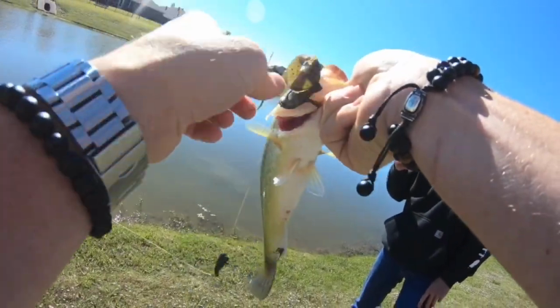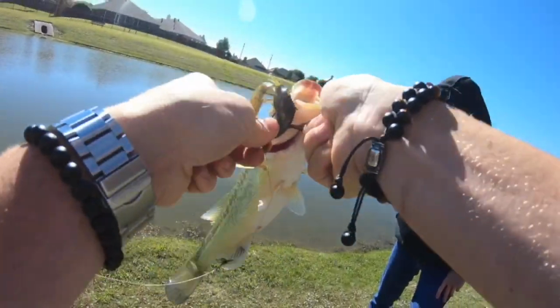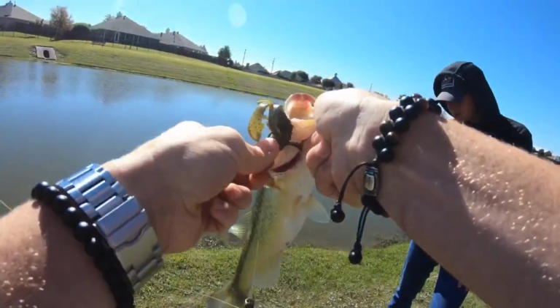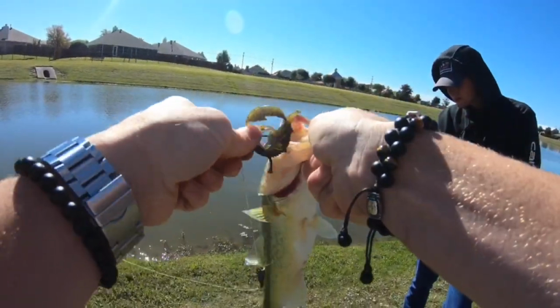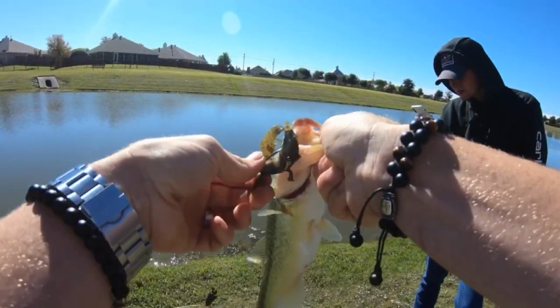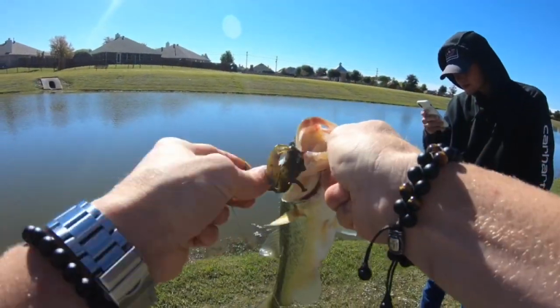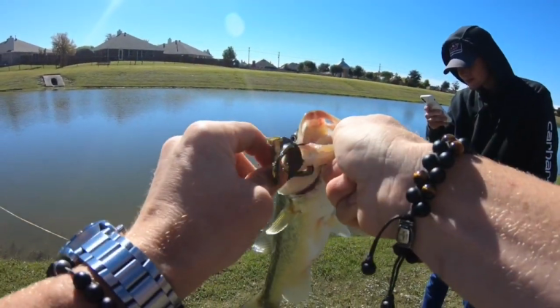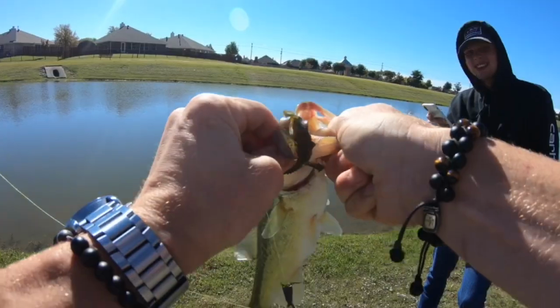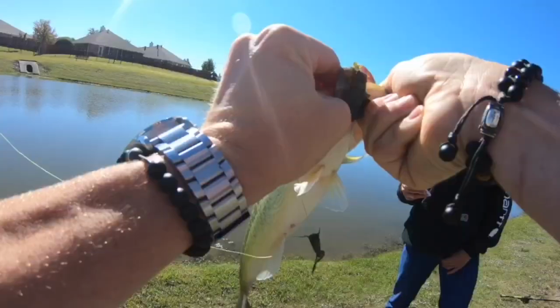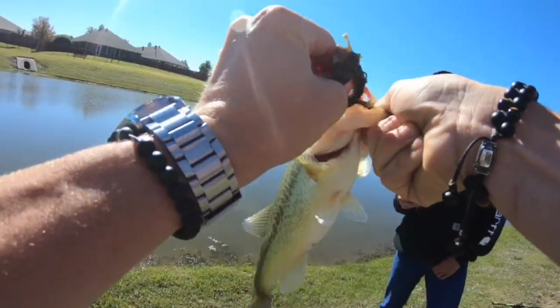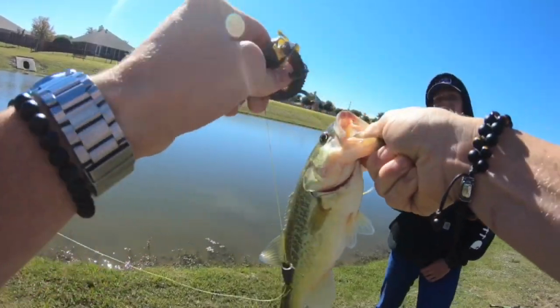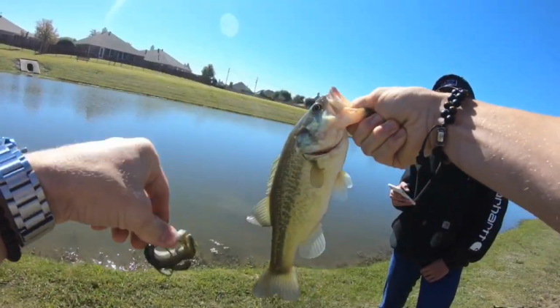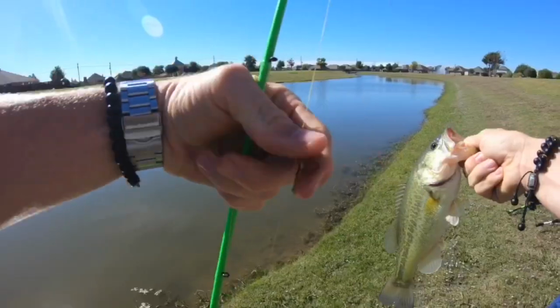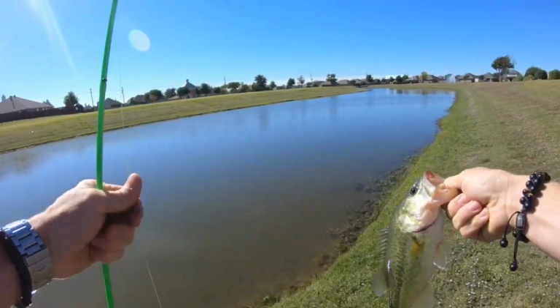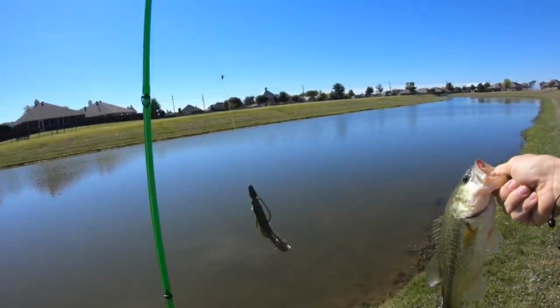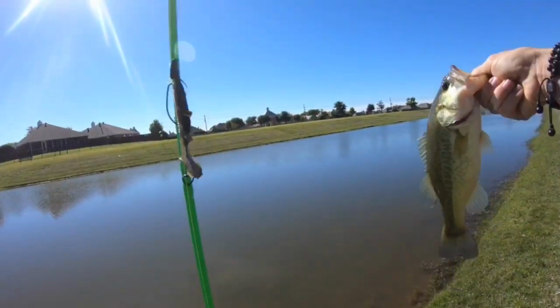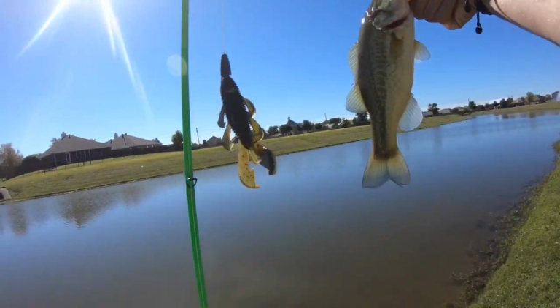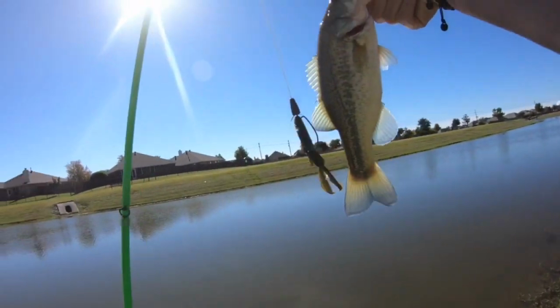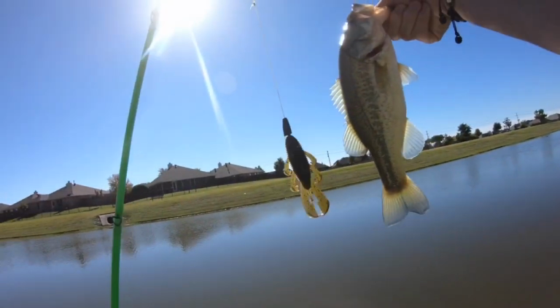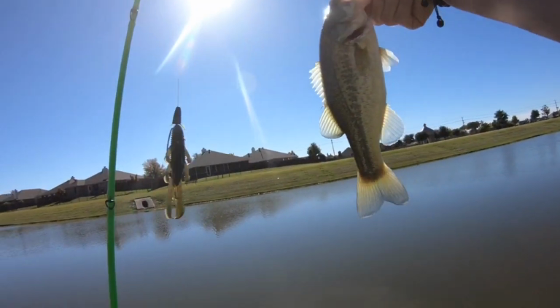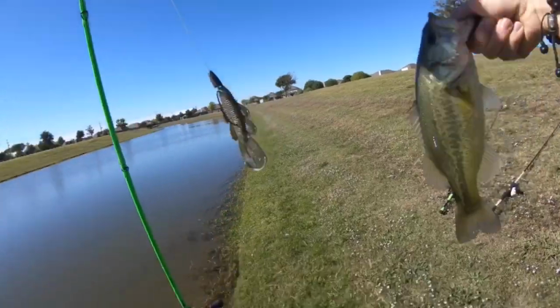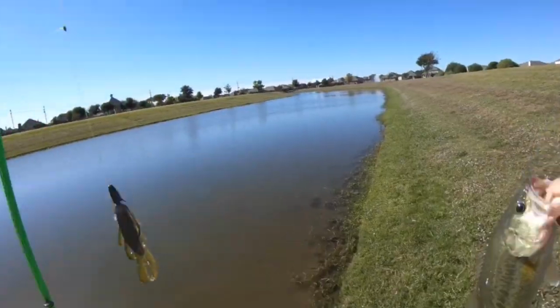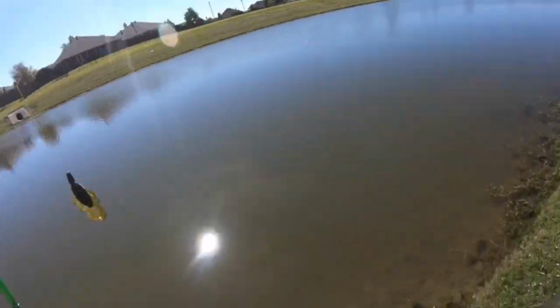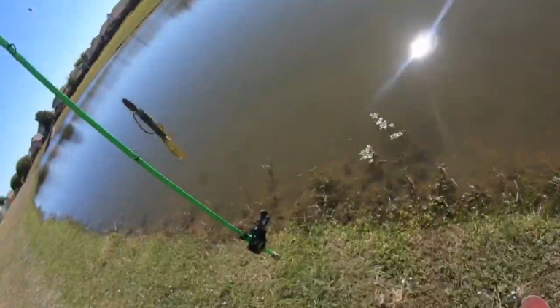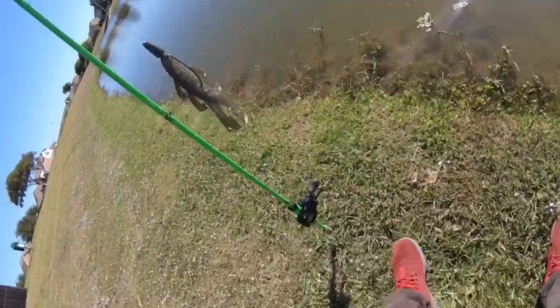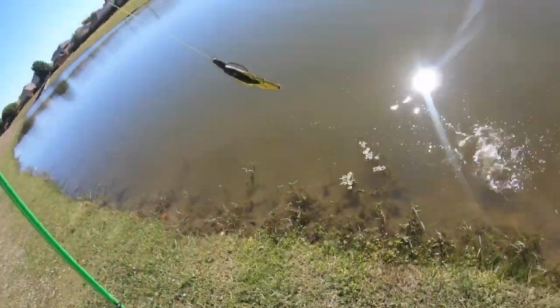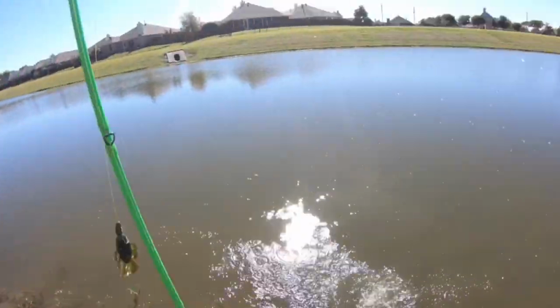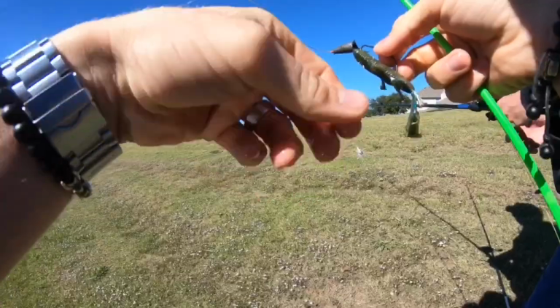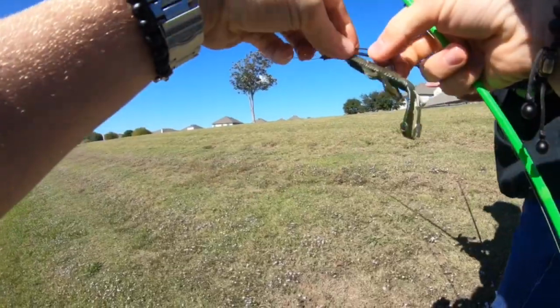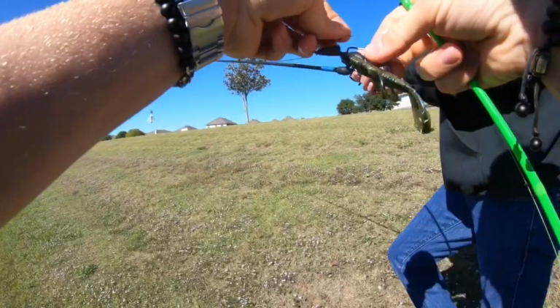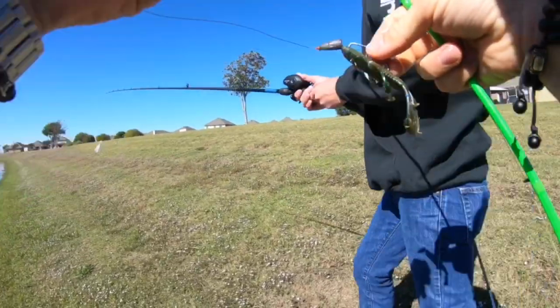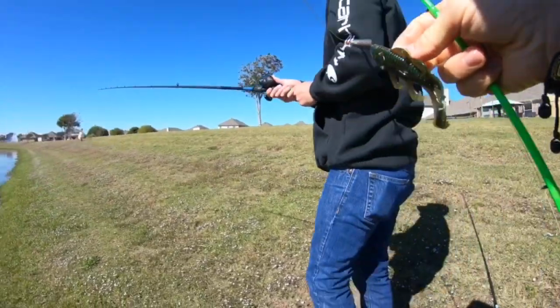How does Flair do it? I always watch his videos and he slams the damn thing. There we go — that's one this morning for the Texas rigged Bandito Bug. Toss him back. Them Googans know how to make some baits.